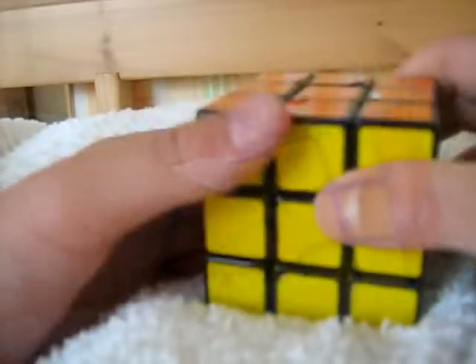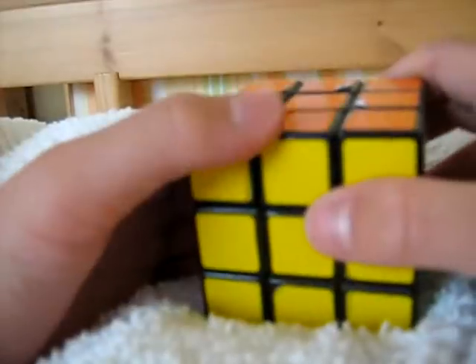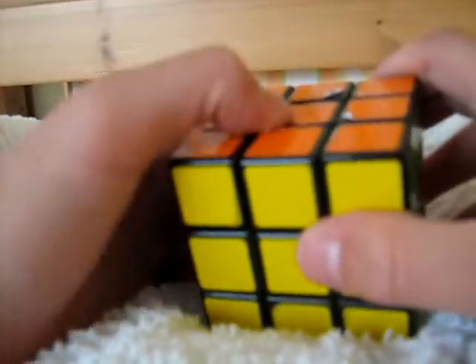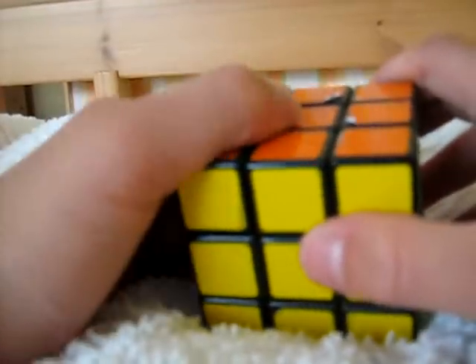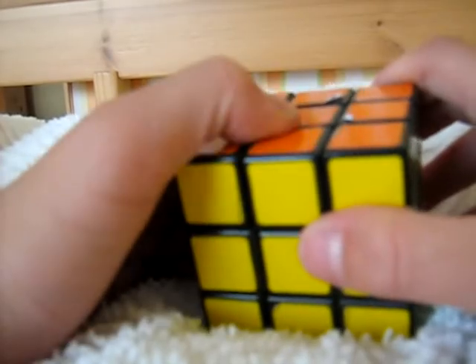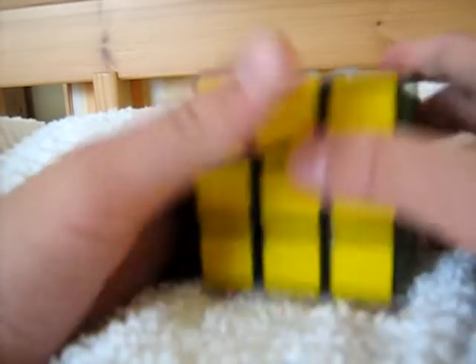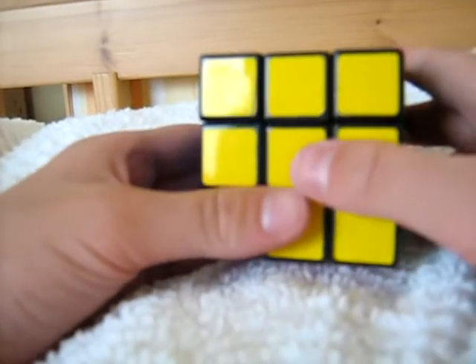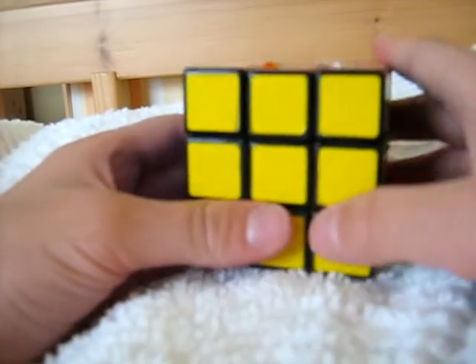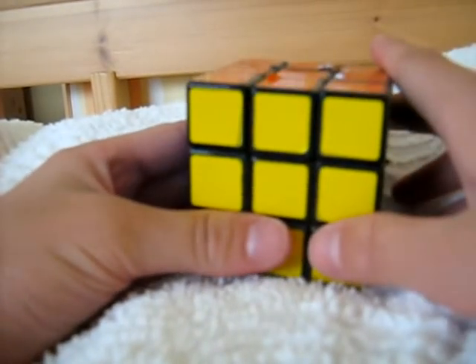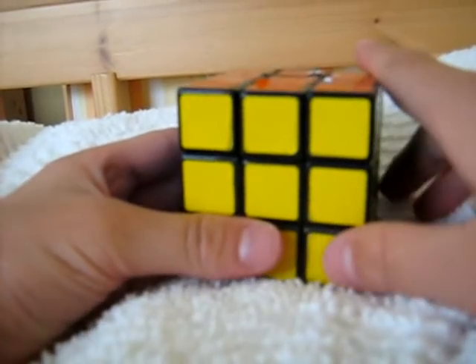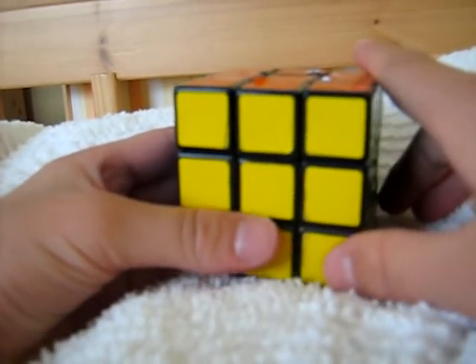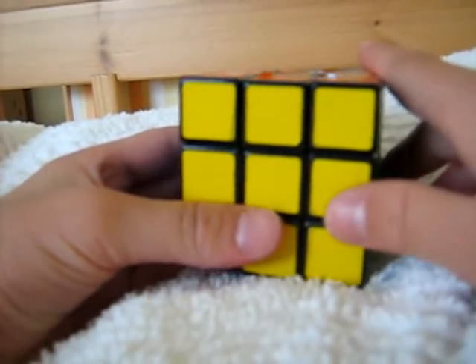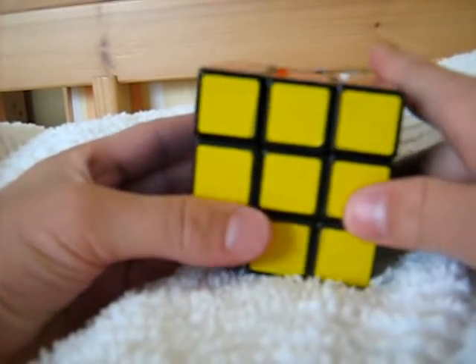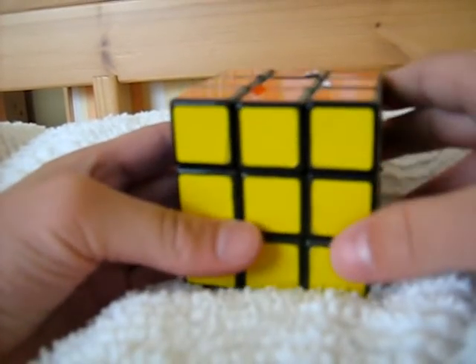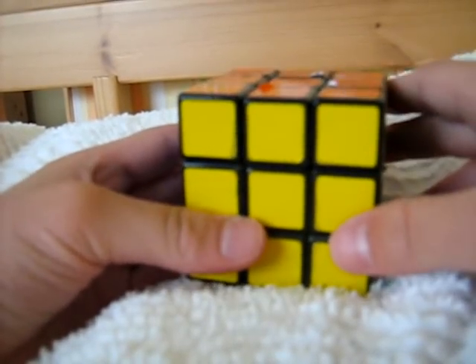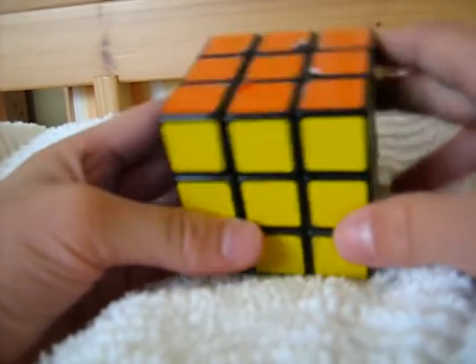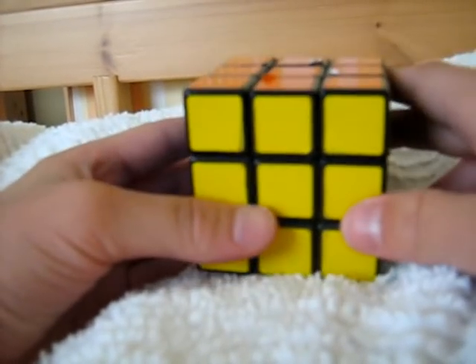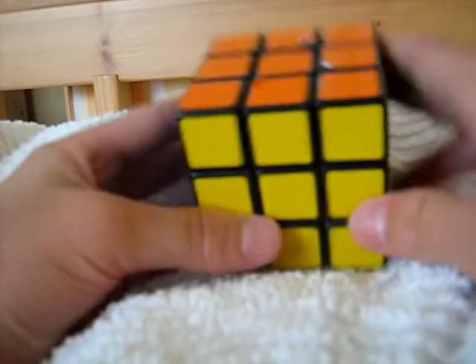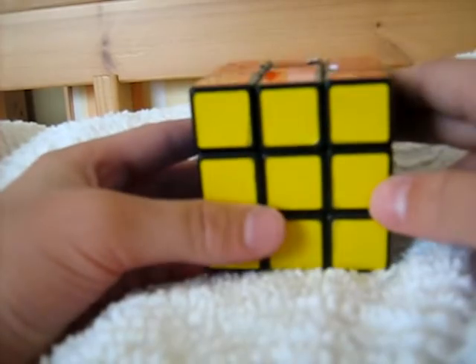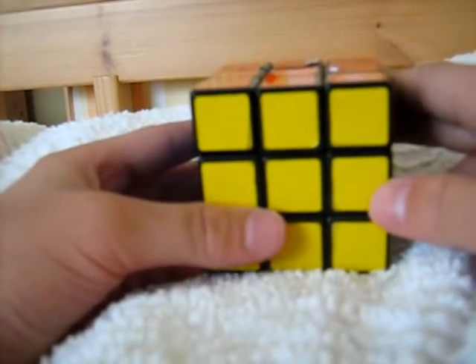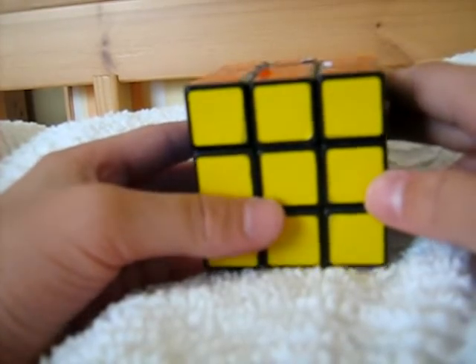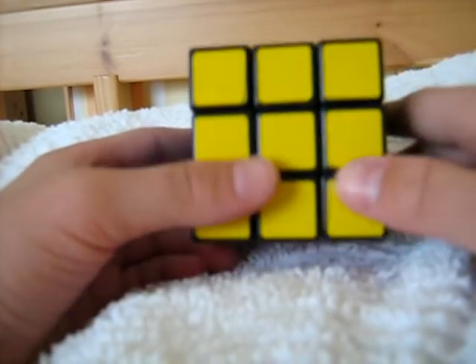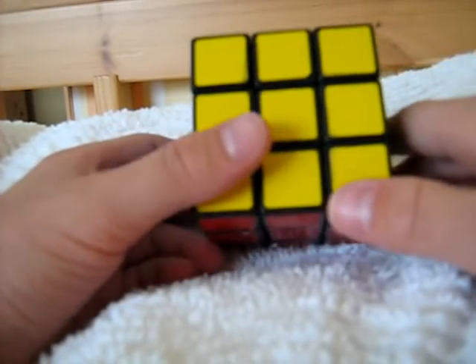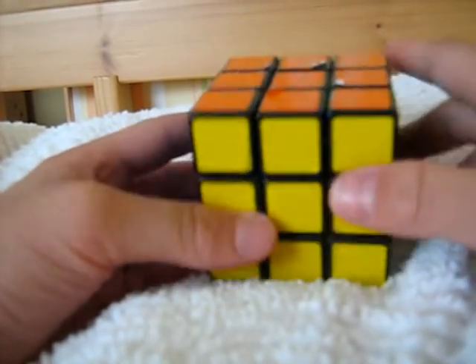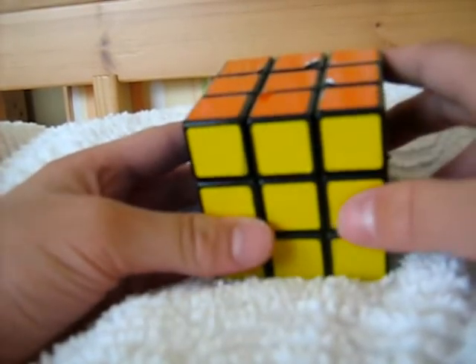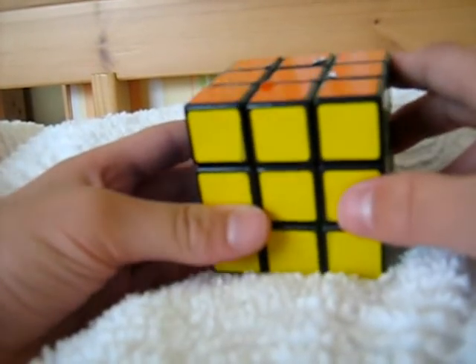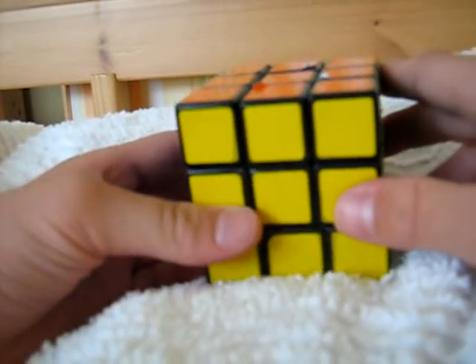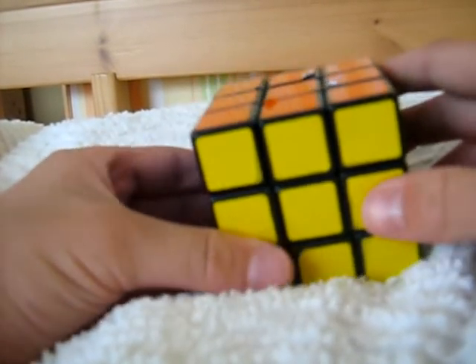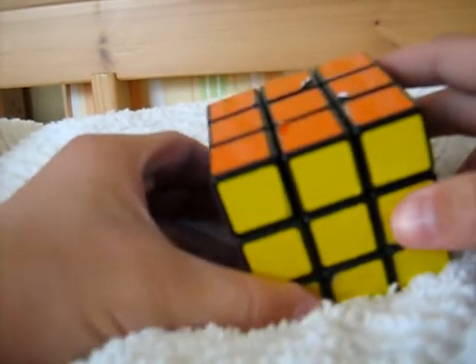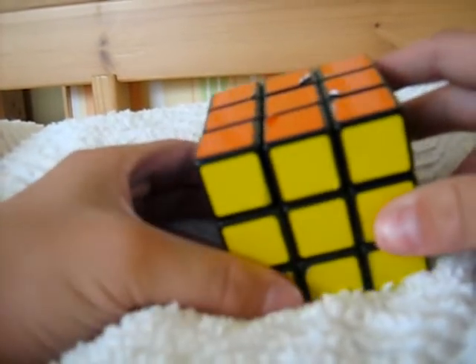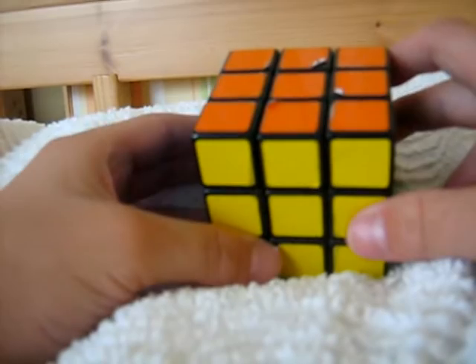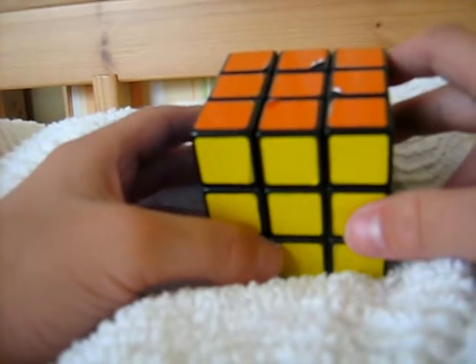You will use this in what's called an algorithm, which is a sequence of moves, and if you do it enough times, the cube will come back to its original position. This way you can solve the cube without undoing what's already done.